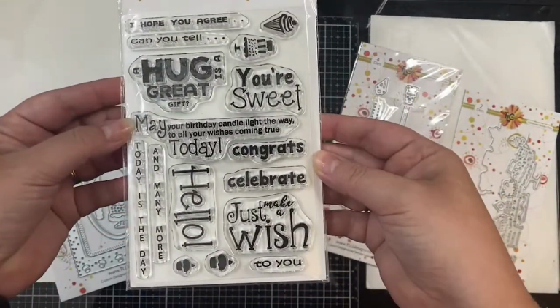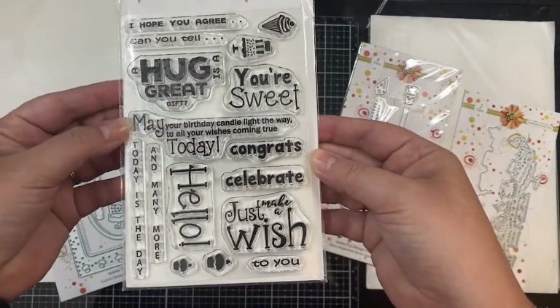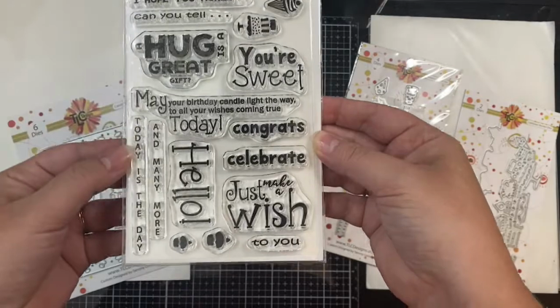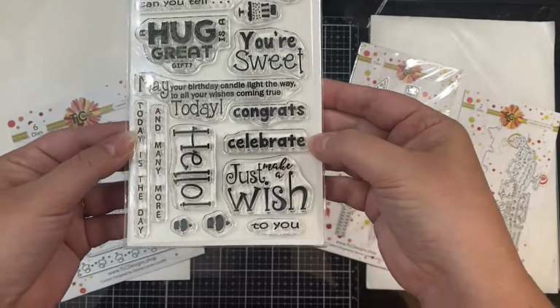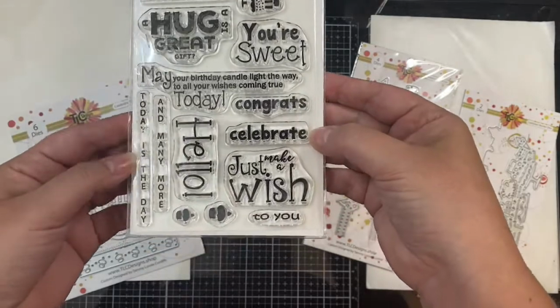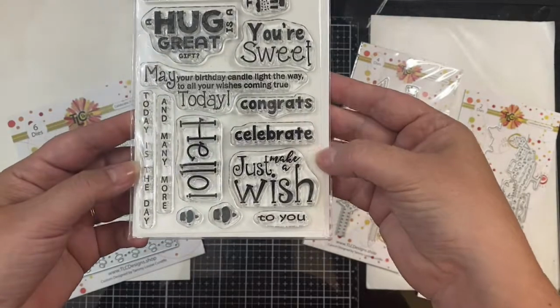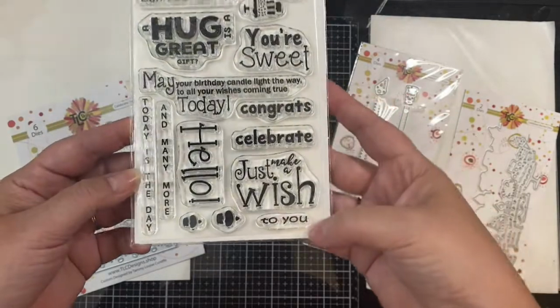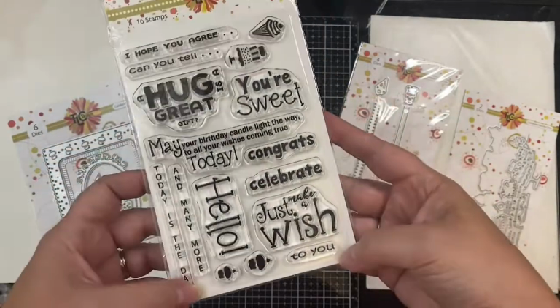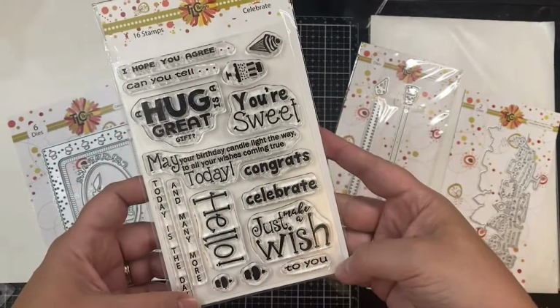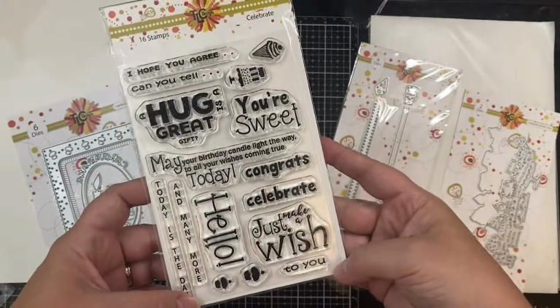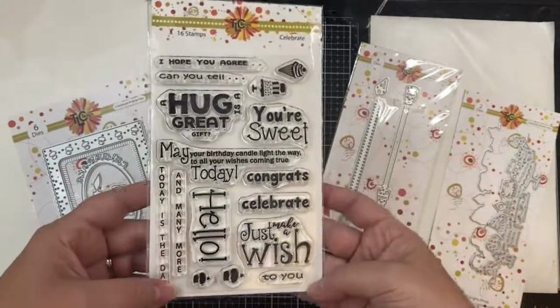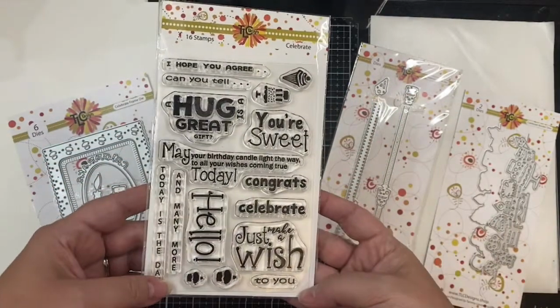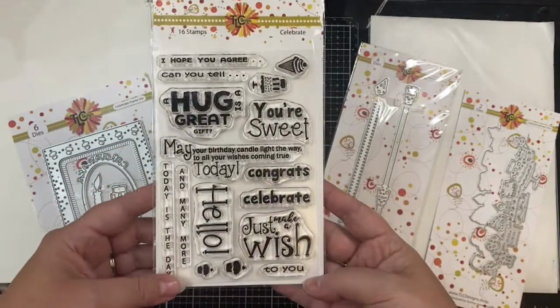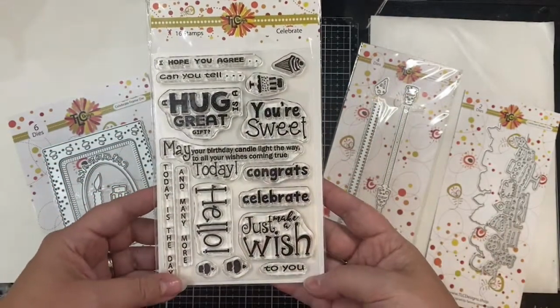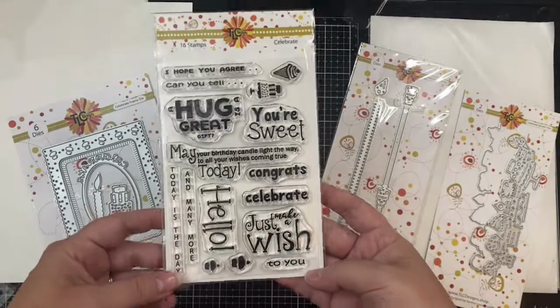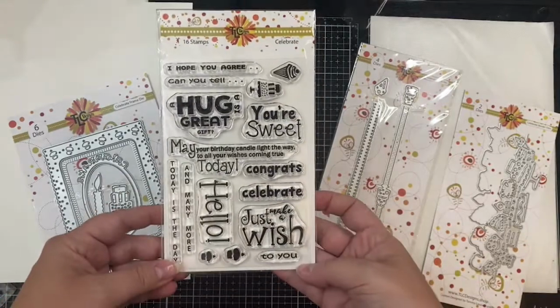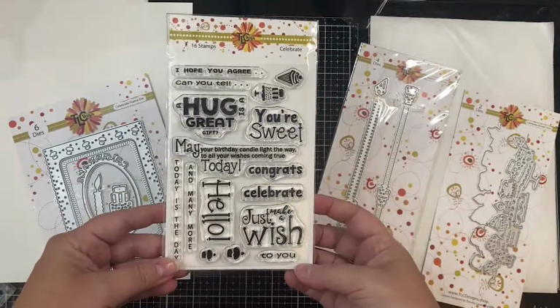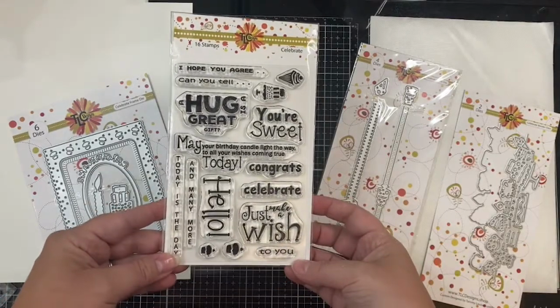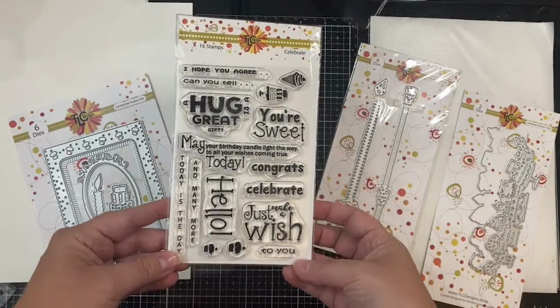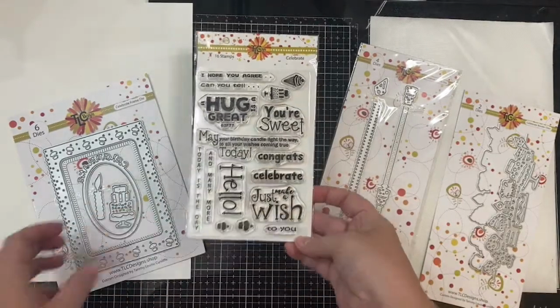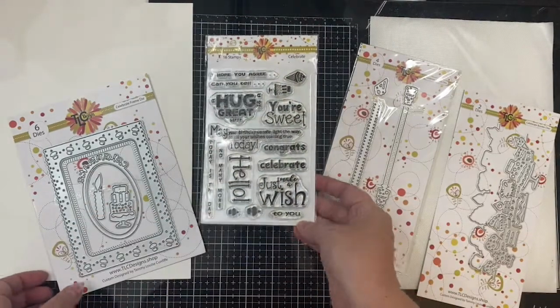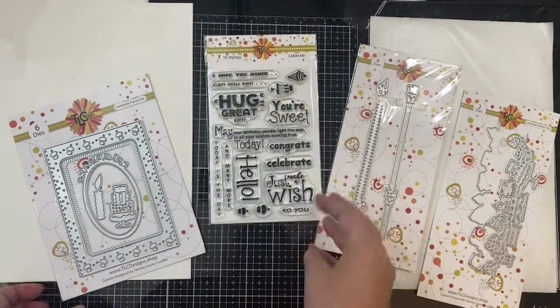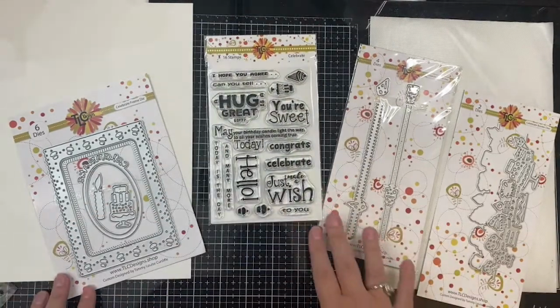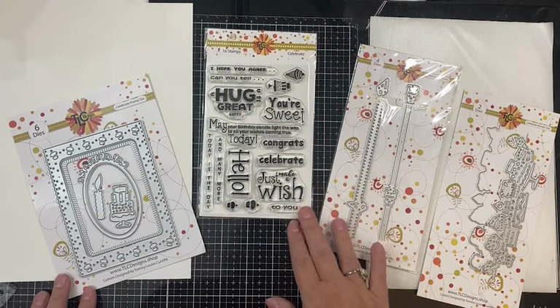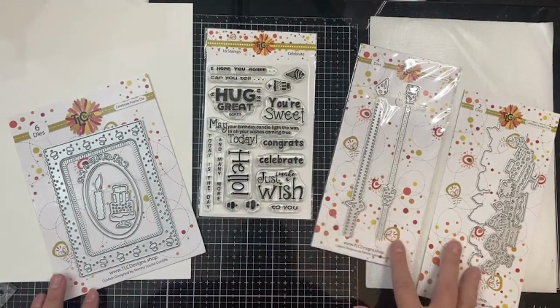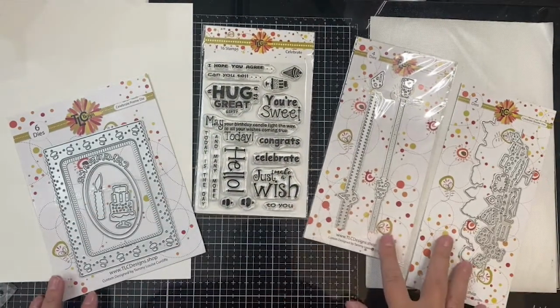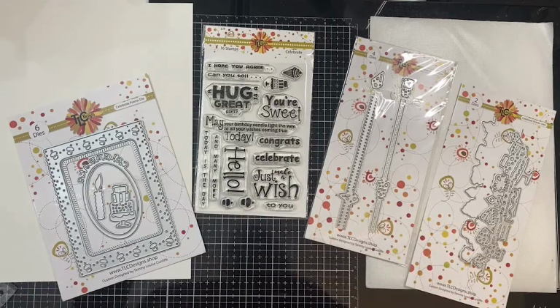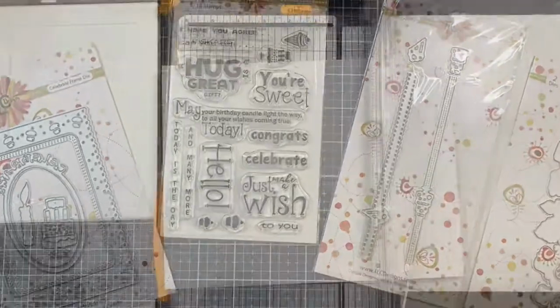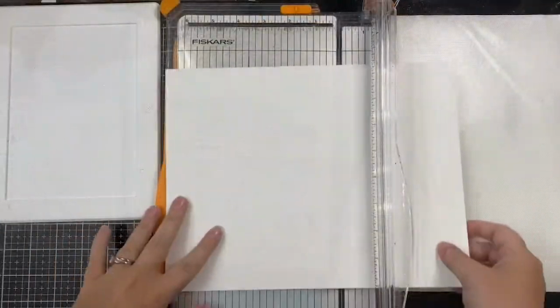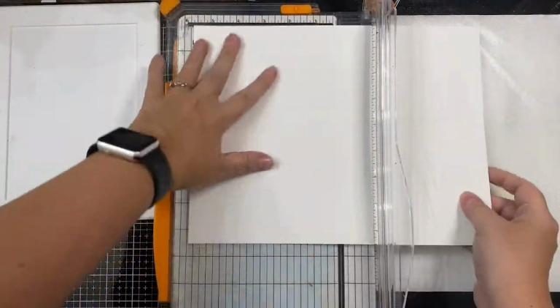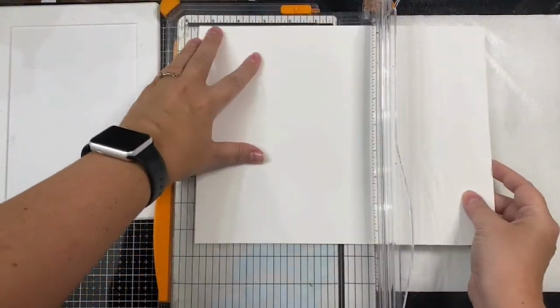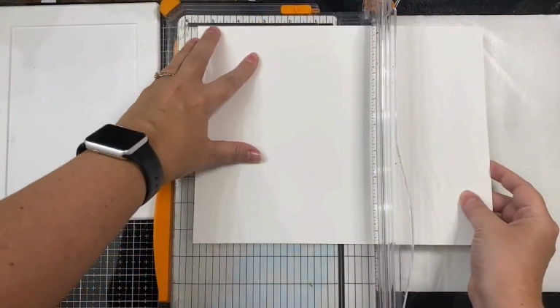The border die set also has a straight line die that lets you cut another layer to put behind the first layer to show off the treats. And this is the Celebrate Sentiment Stamp Set — it has great sentiments for almost any occasion like 'congrats,' 'hello,' 'celebrate,' 'you're sweet,' and 'just make a wish.'